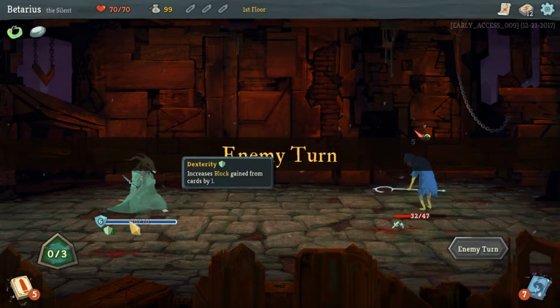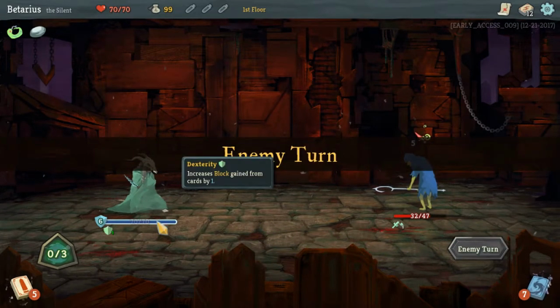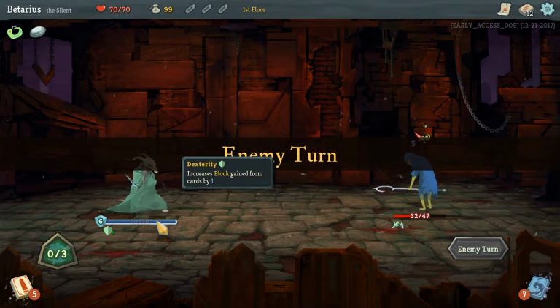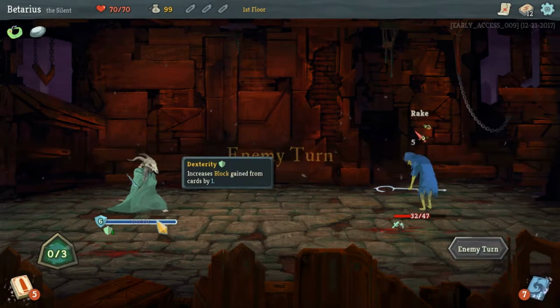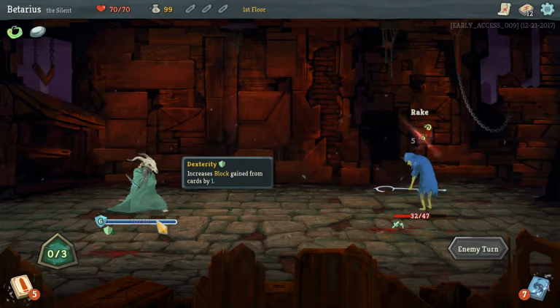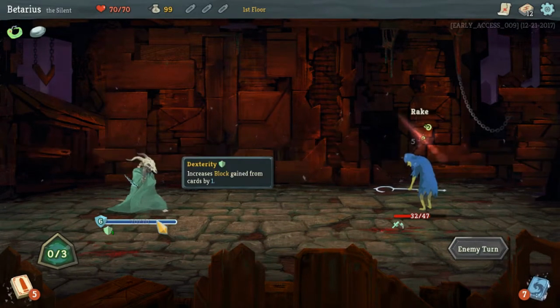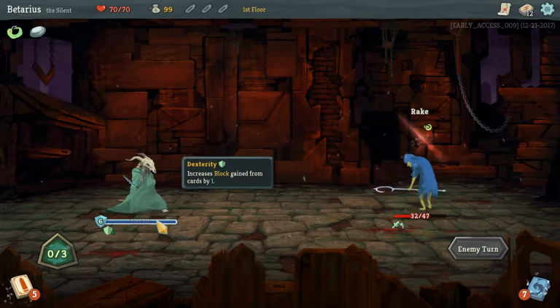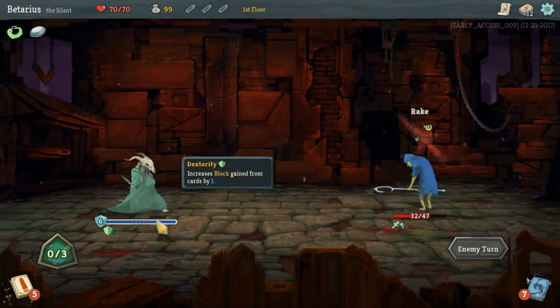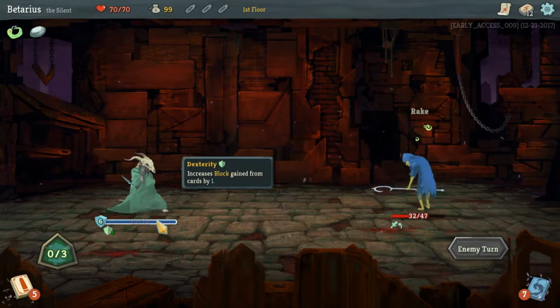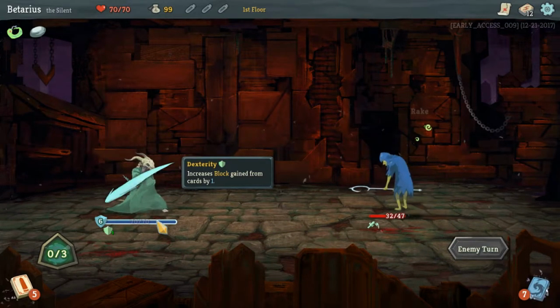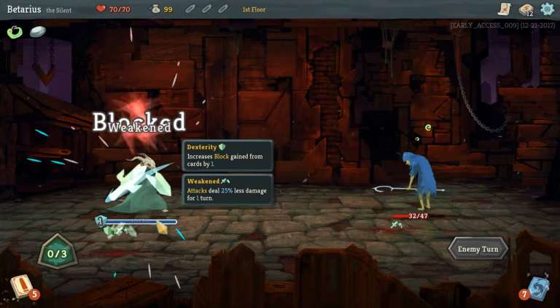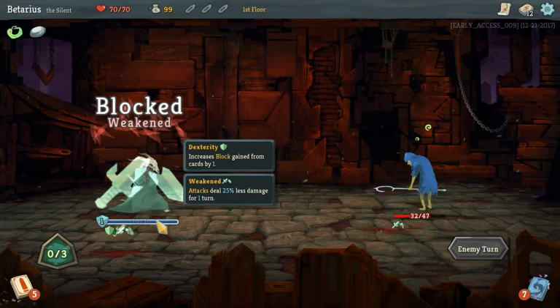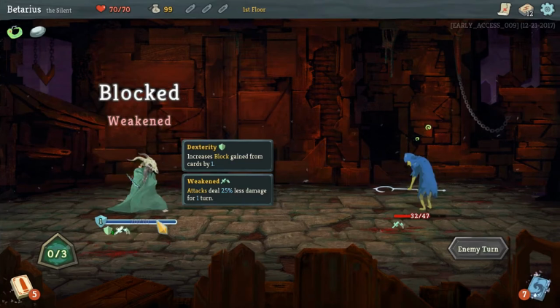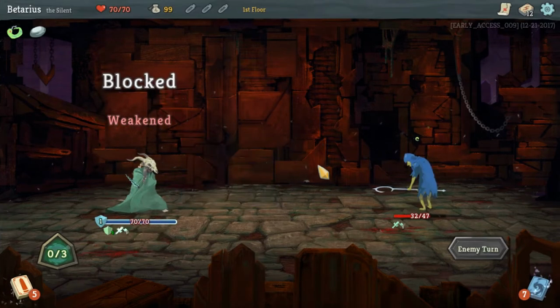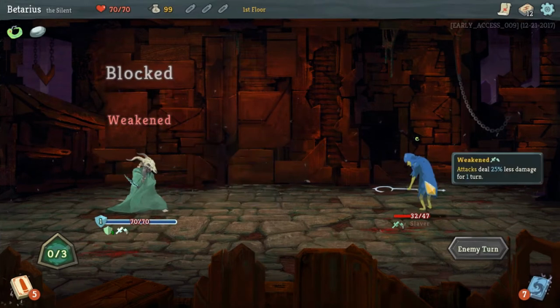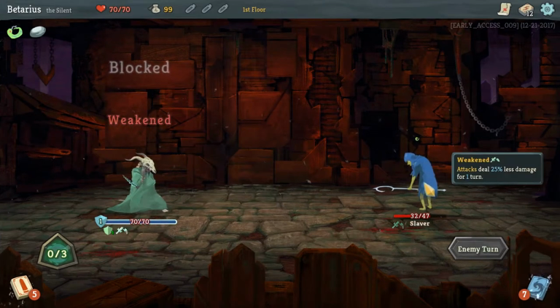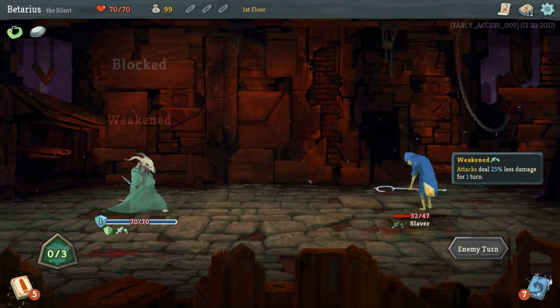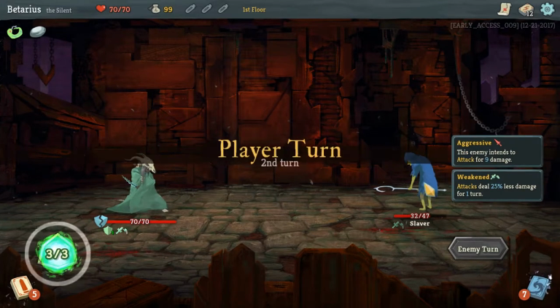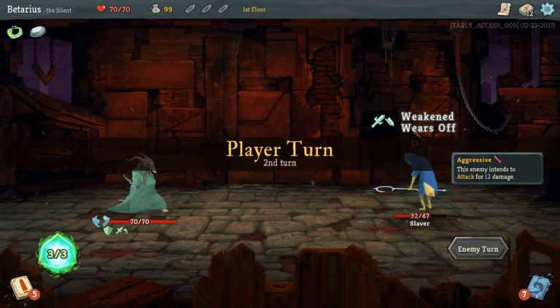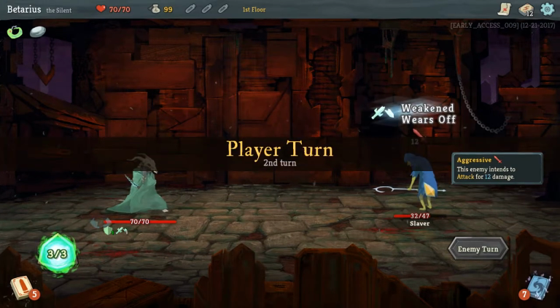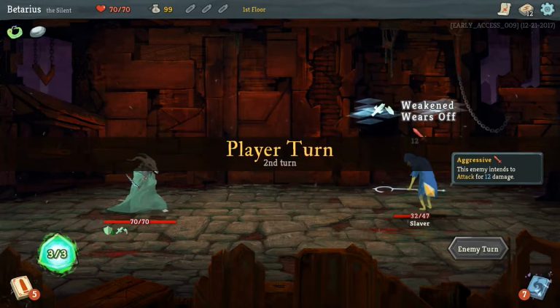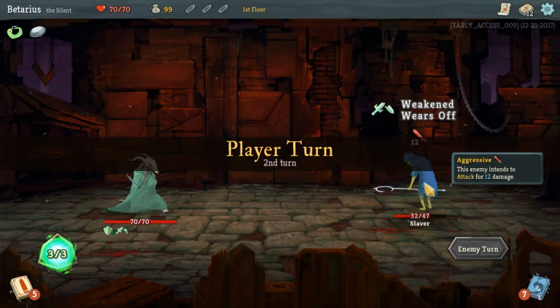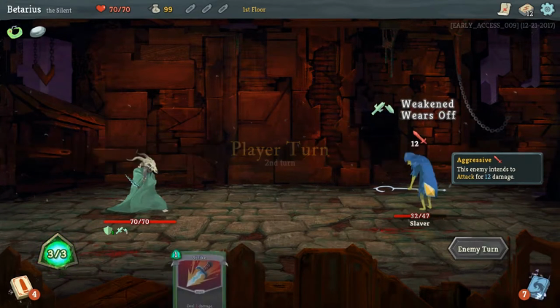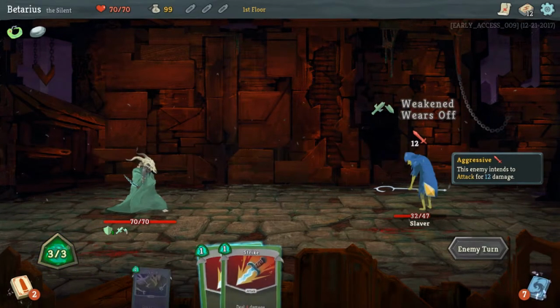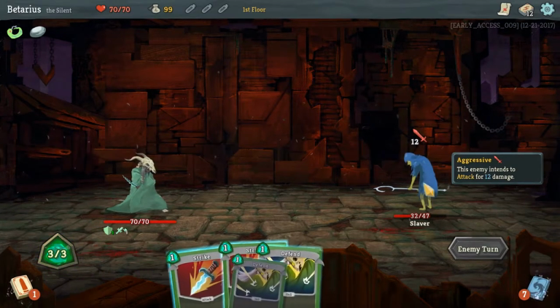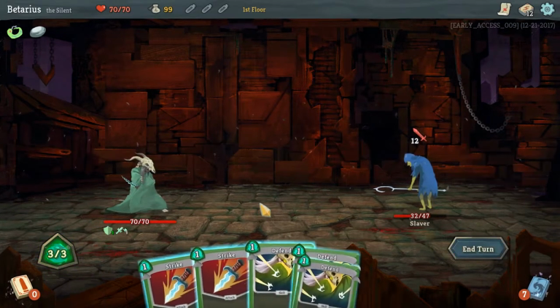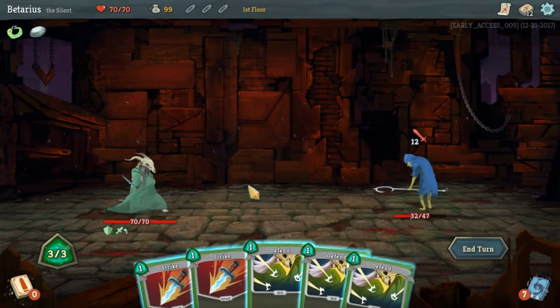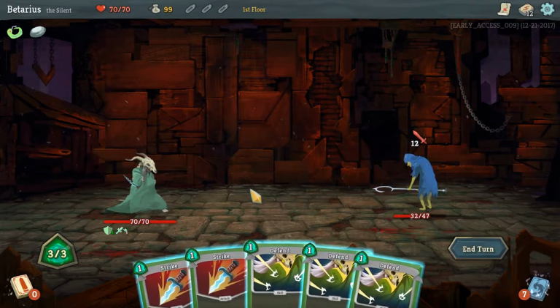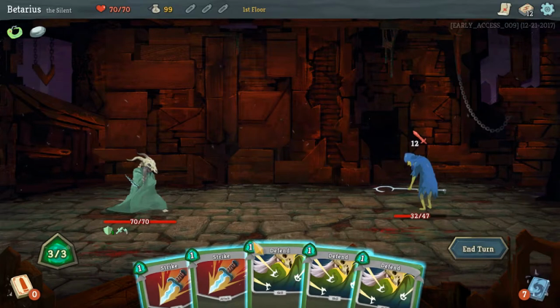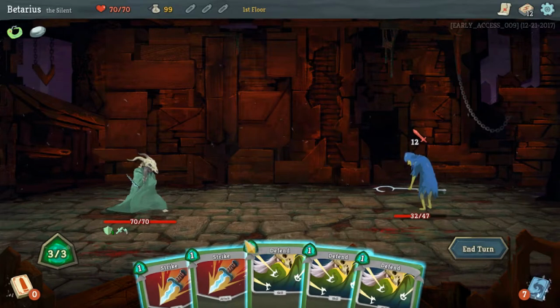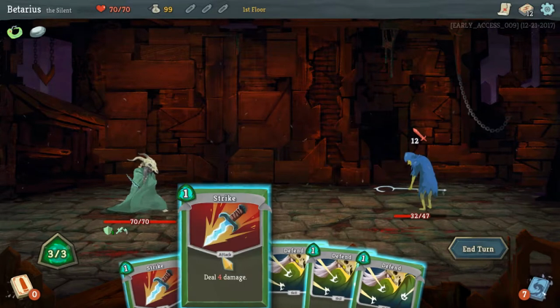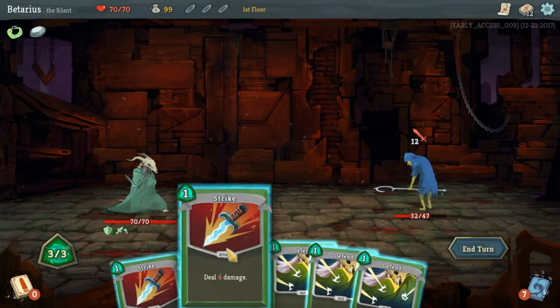So how poison works is, say you have 3 poison applied on somebody — they'll take 3 damage. The next turn they take 2, and the next turn they take 1, and then after that they run out.